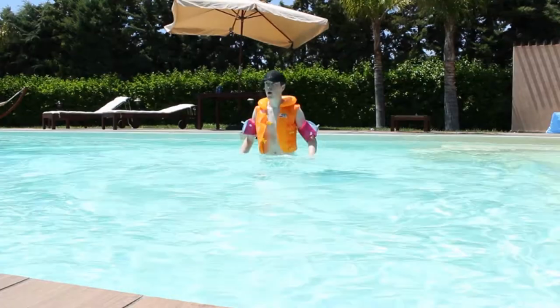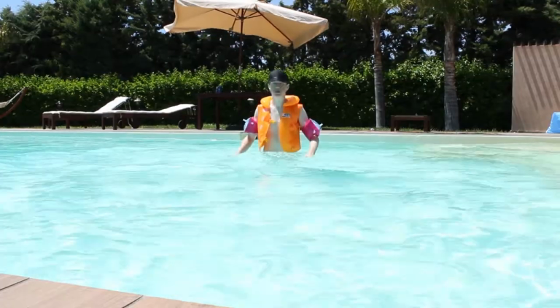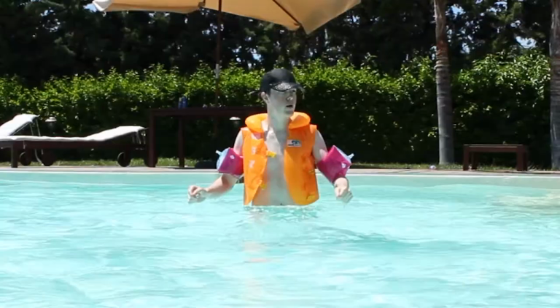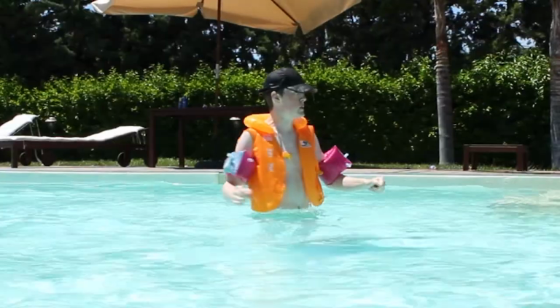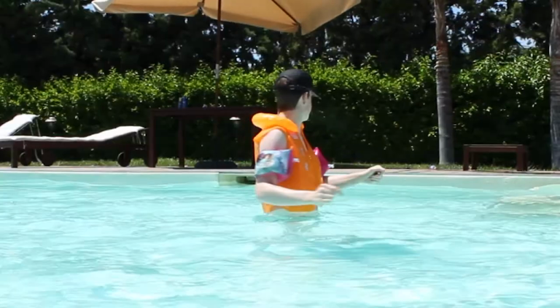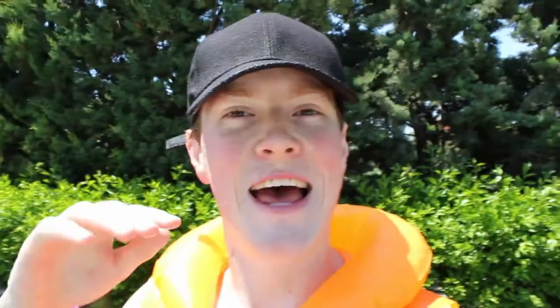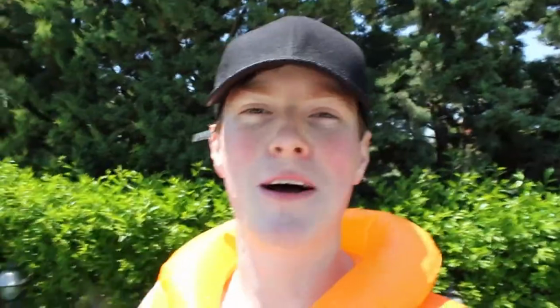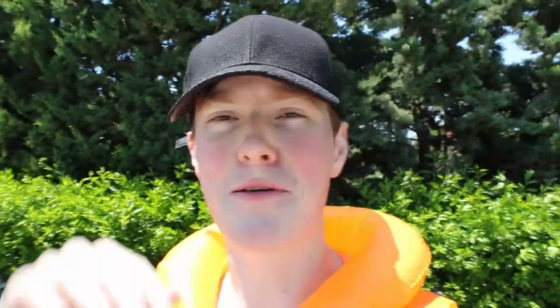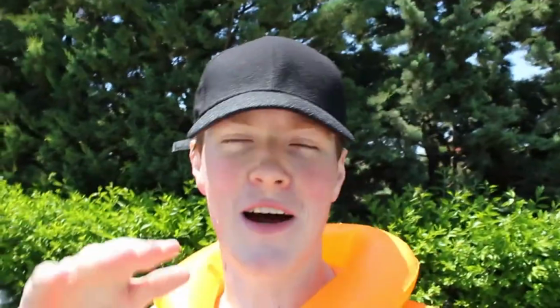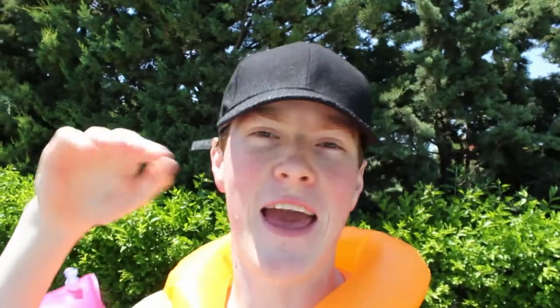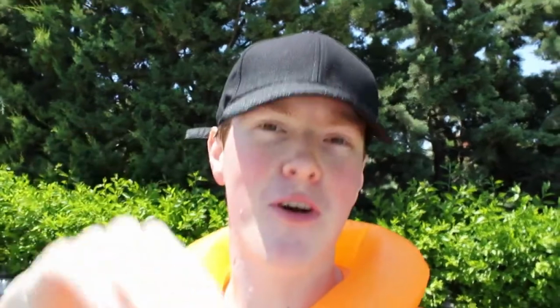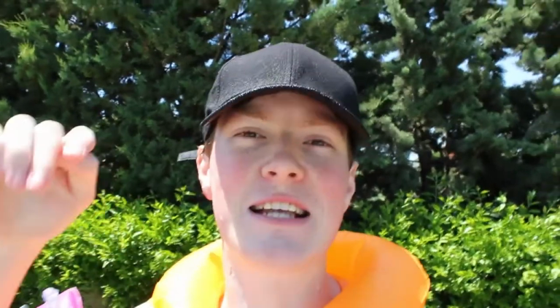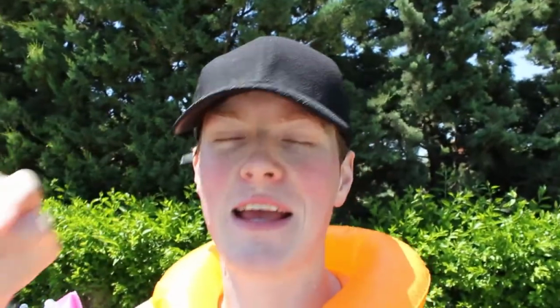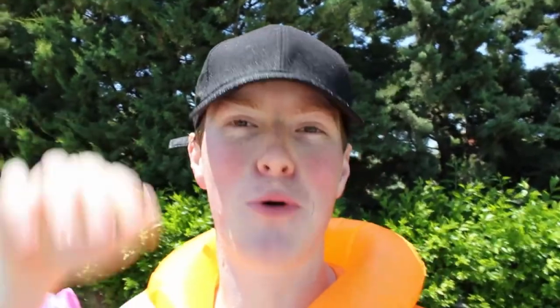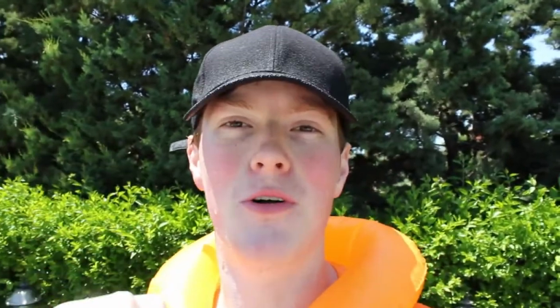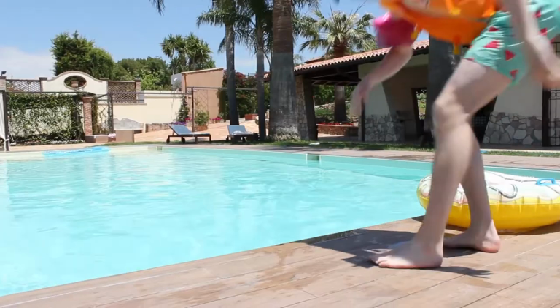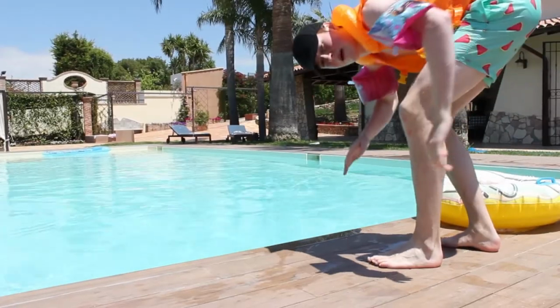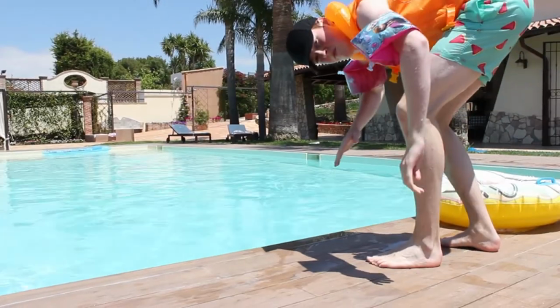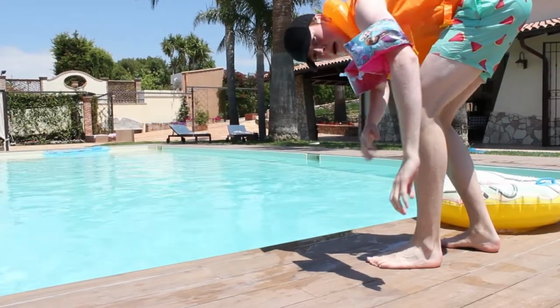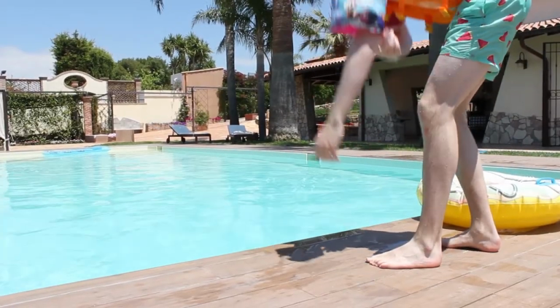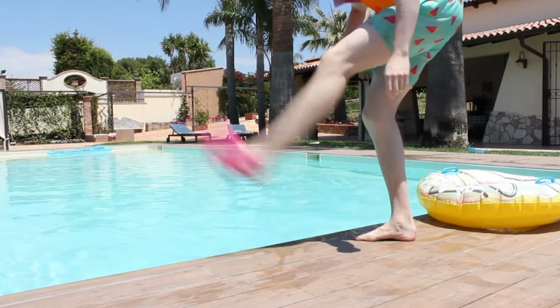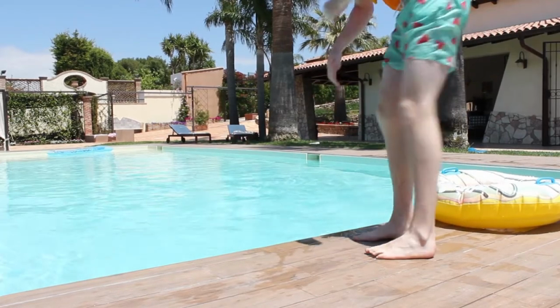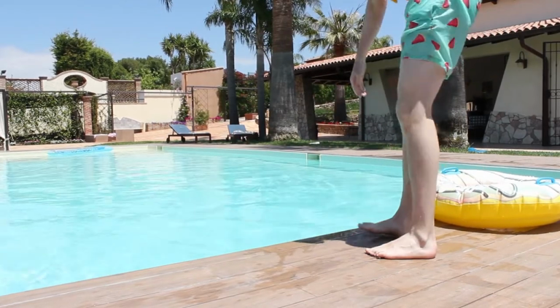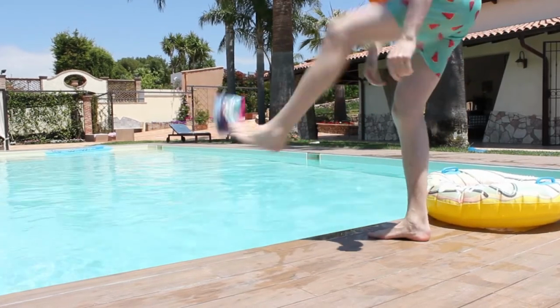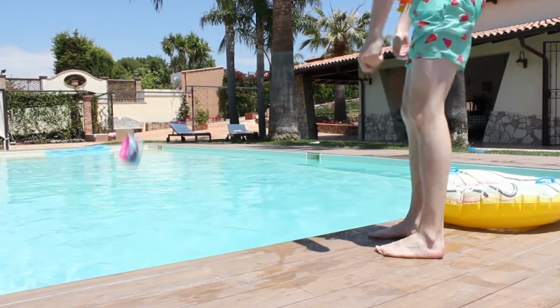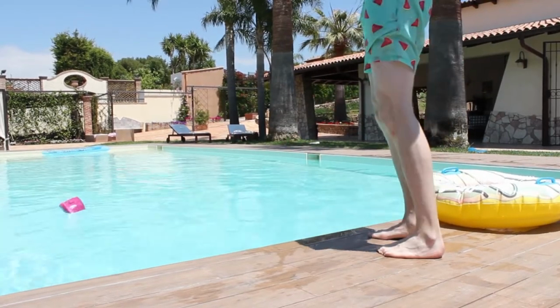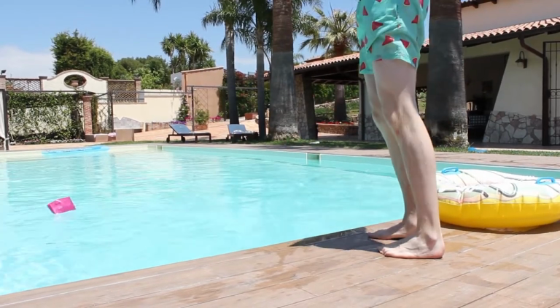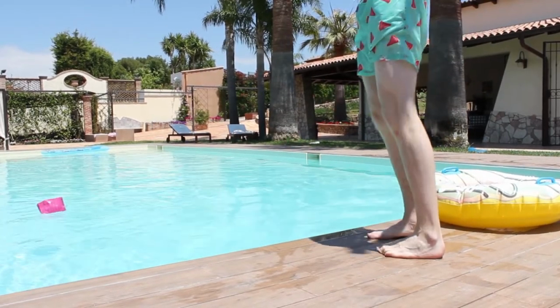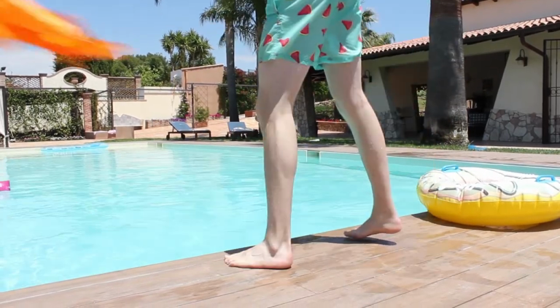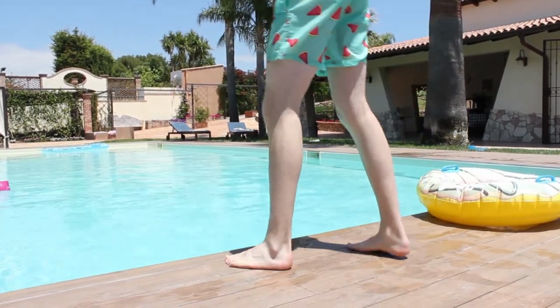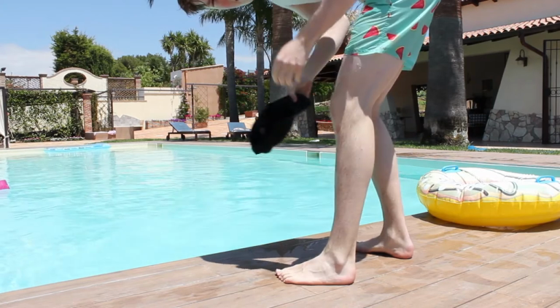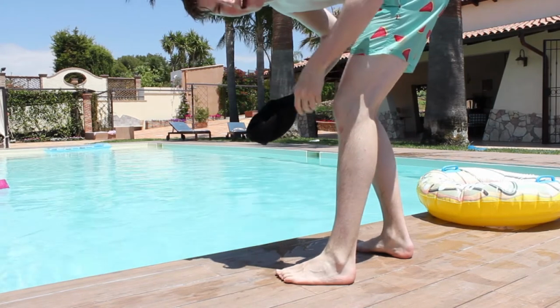Water up my nose! And last but not least, I'm going to be diving head first into the ring in the pool. I'm gonna have to take off my armbands and life jacket and even my hat.